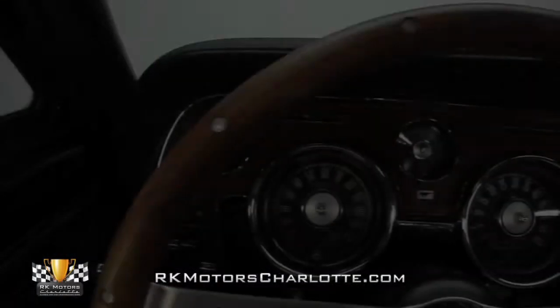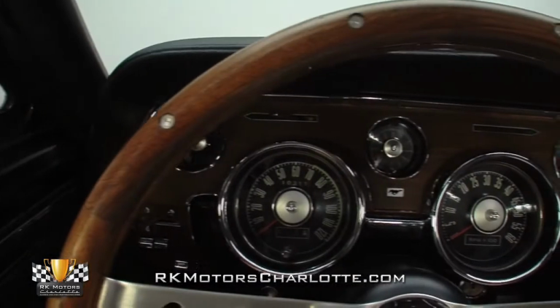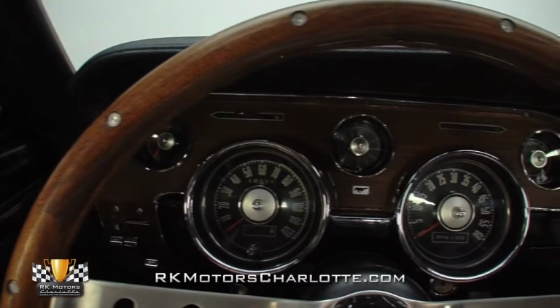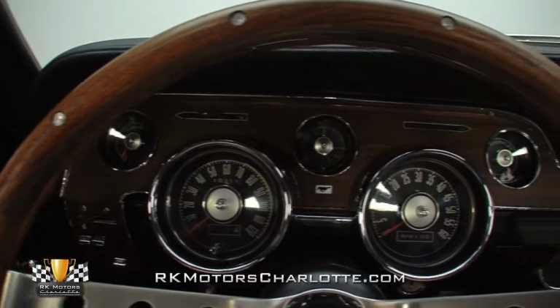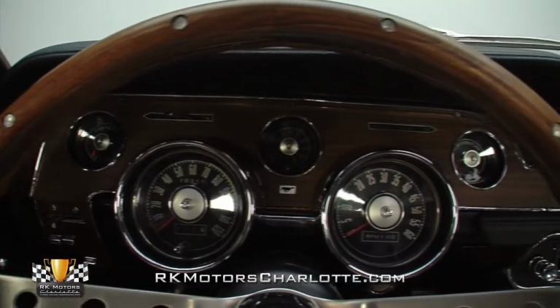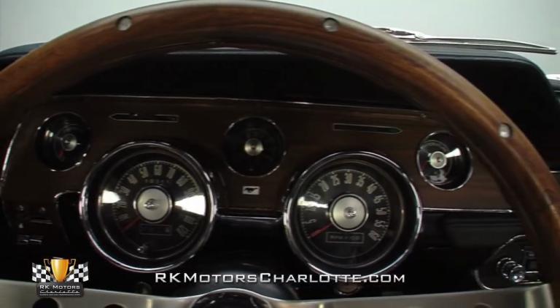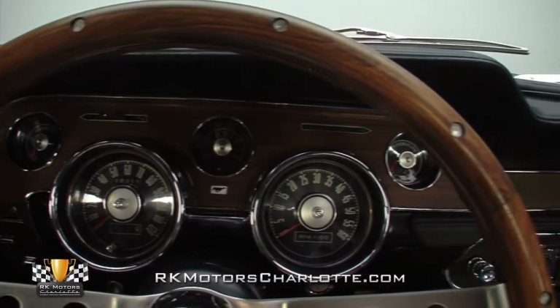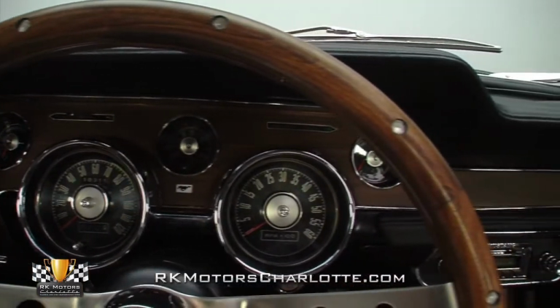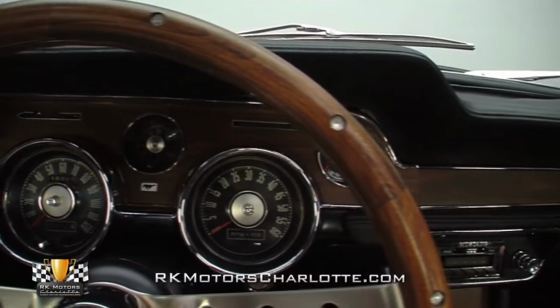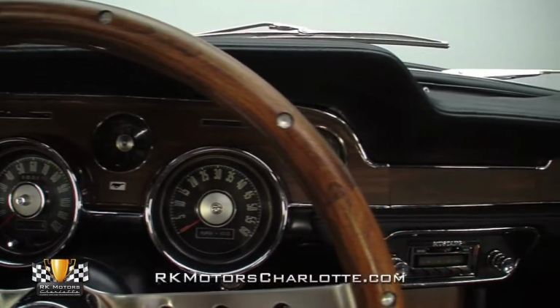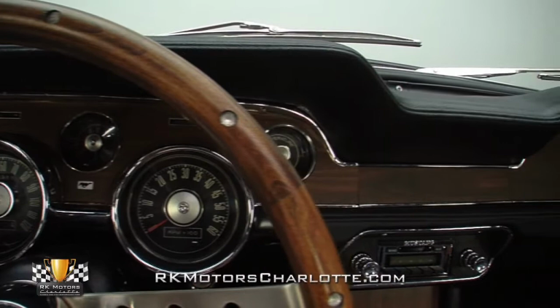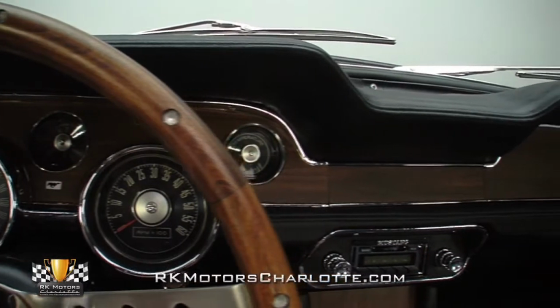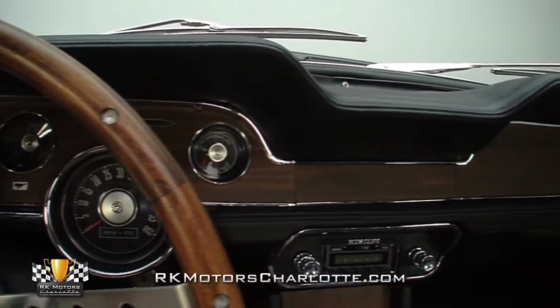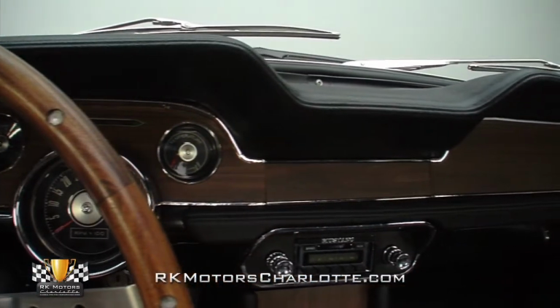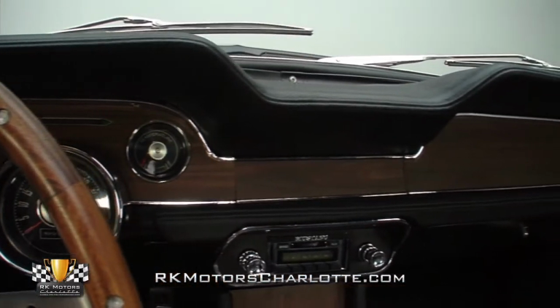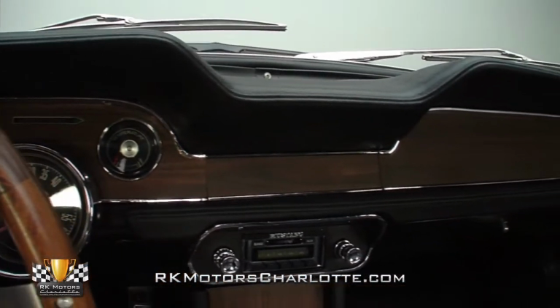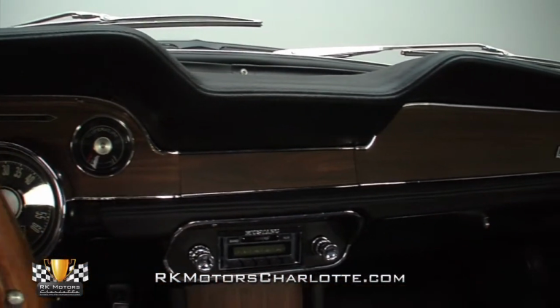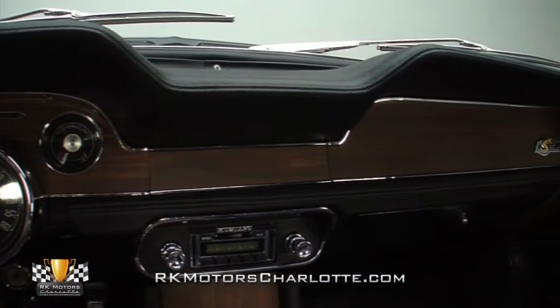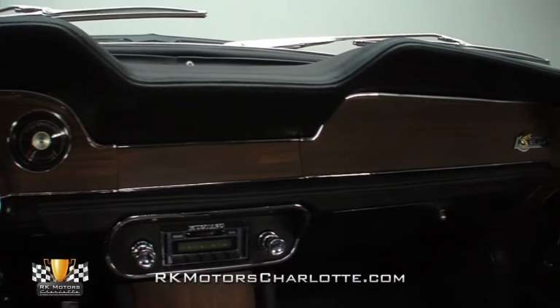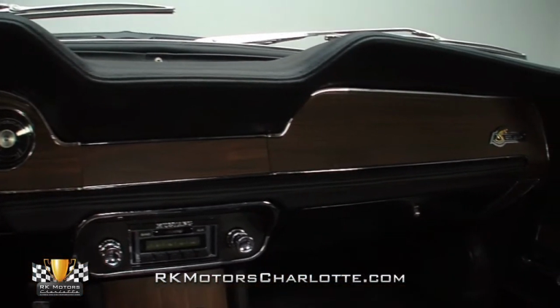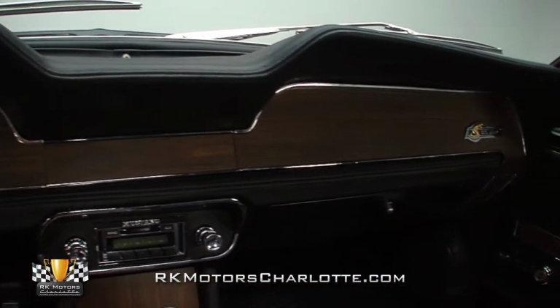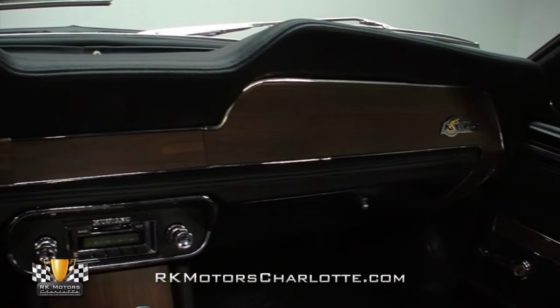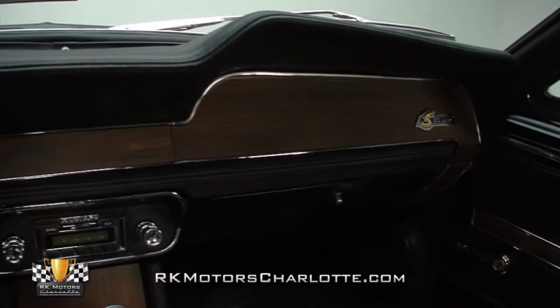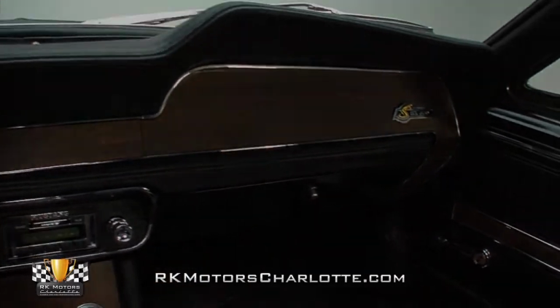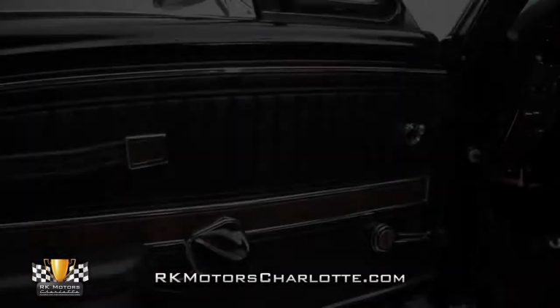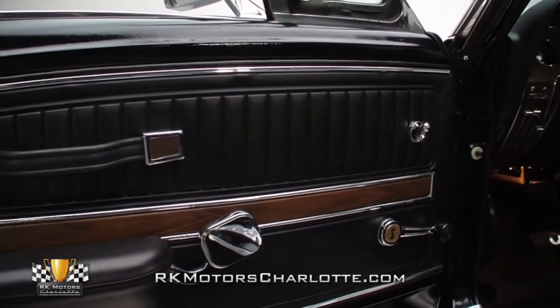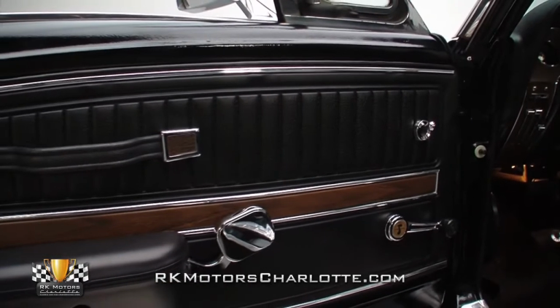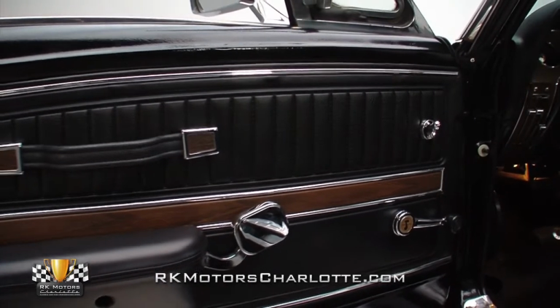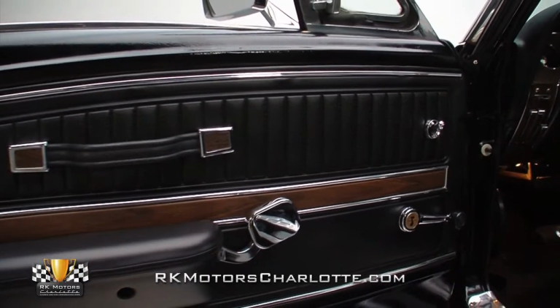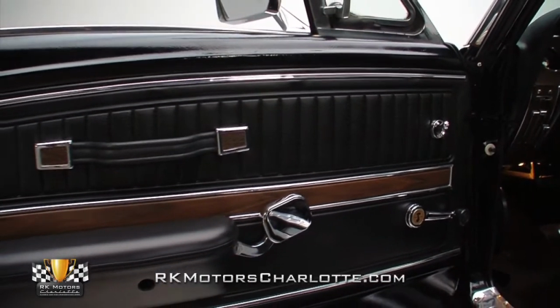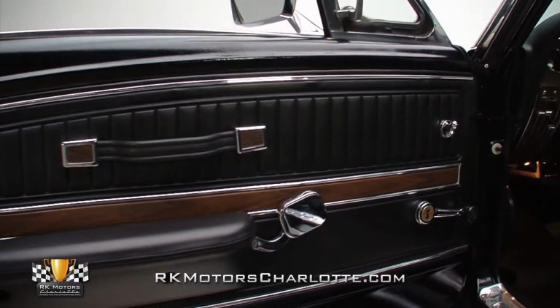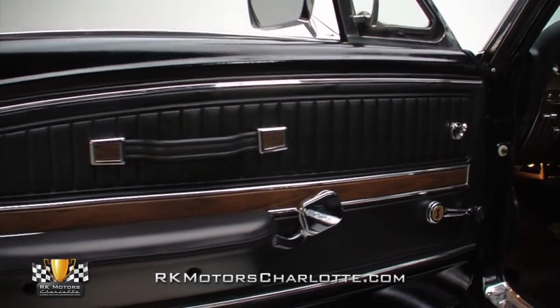Inside that dash, bright wood applique hangs a full assortment of fully rebuilt gauges above chrome knobs for the car's accessories and a direct fit Ford radio. And at the sides of that dash, layered door panels feature pristine stainless trim, new chrome handles for the doors and windows, and more great looking wood applique.